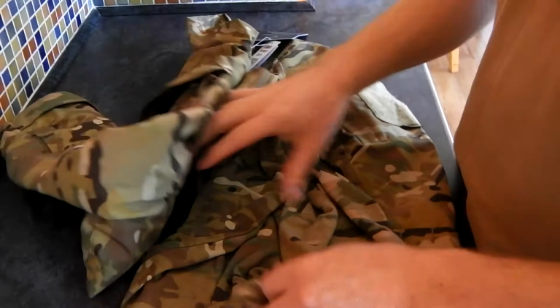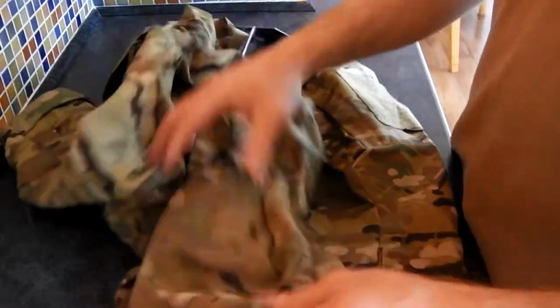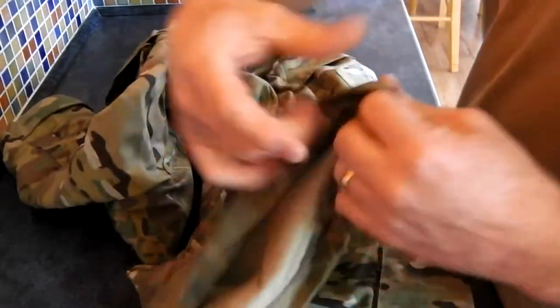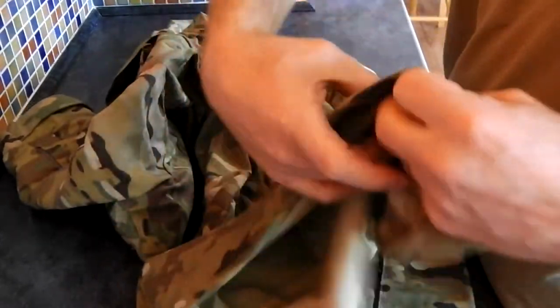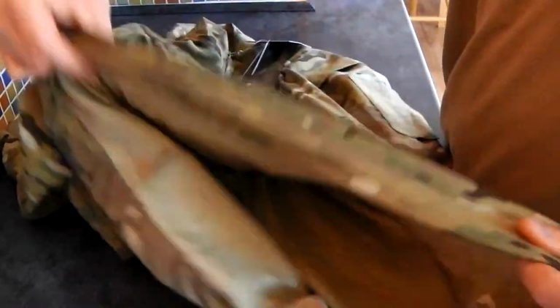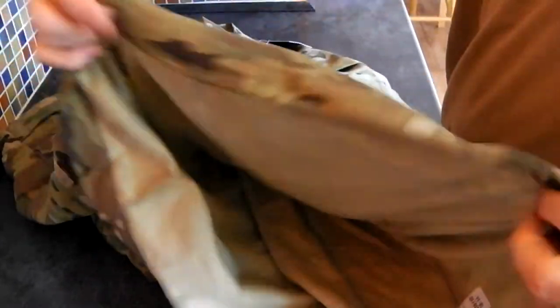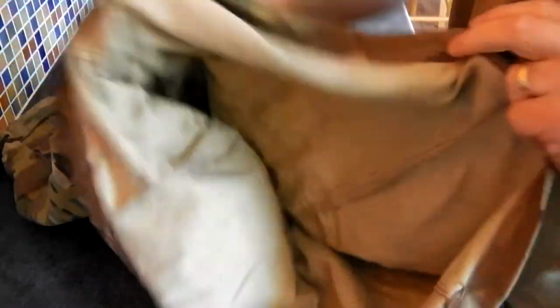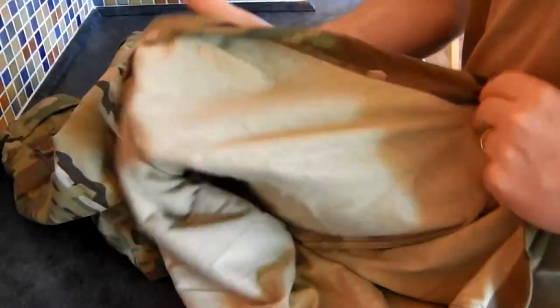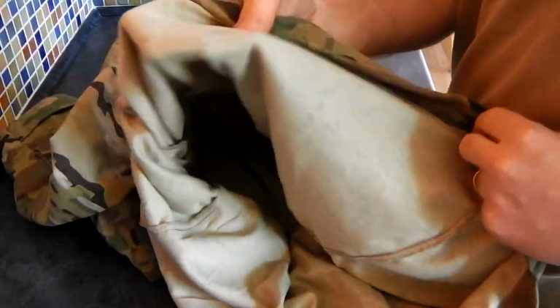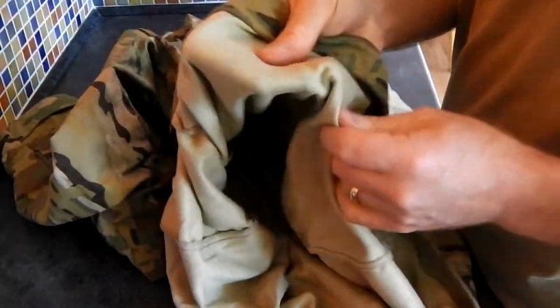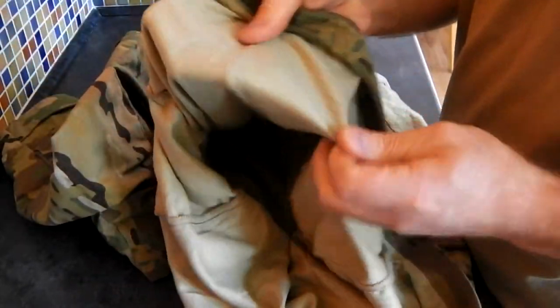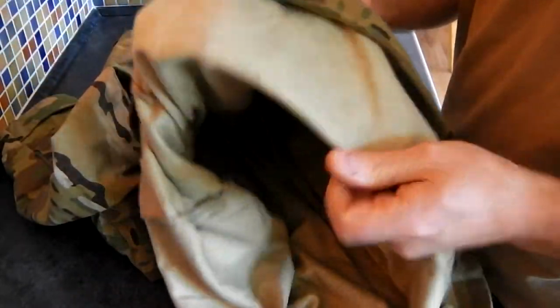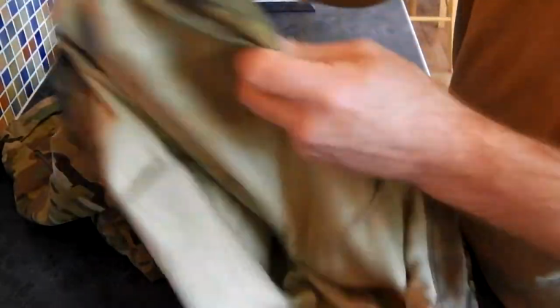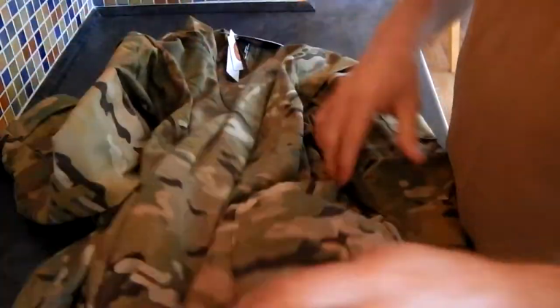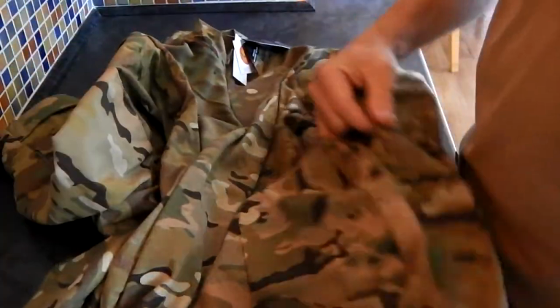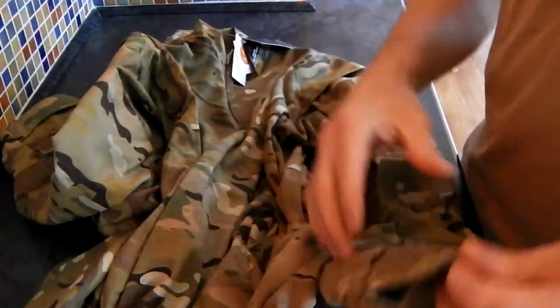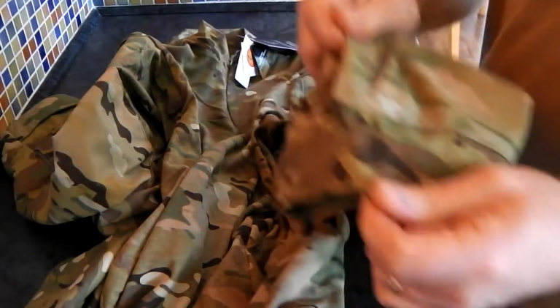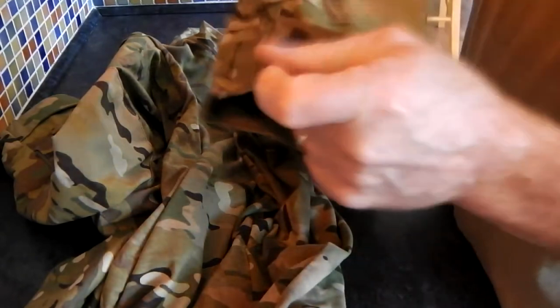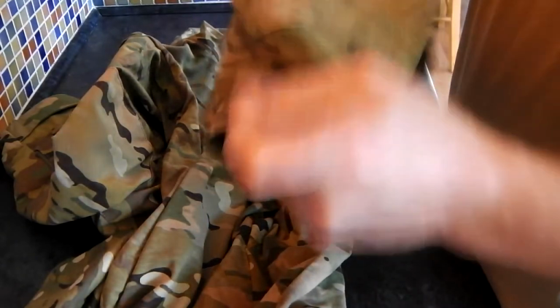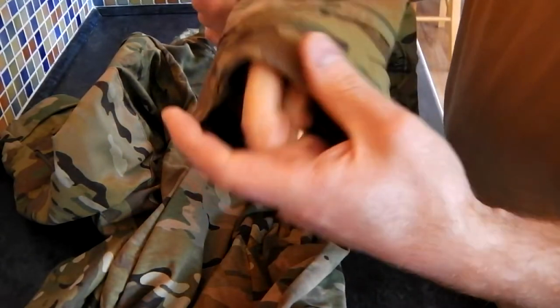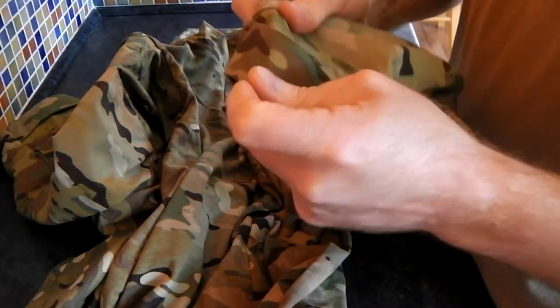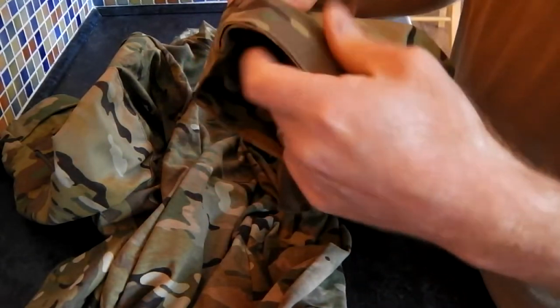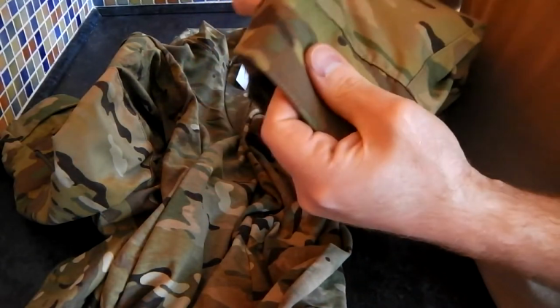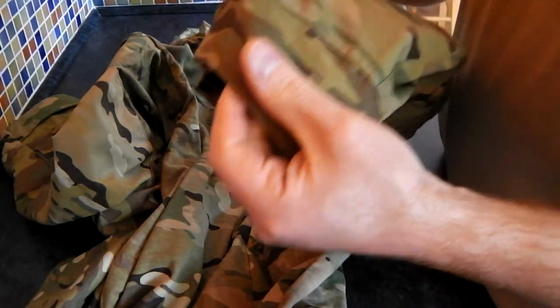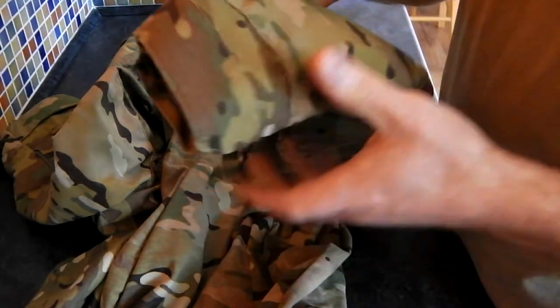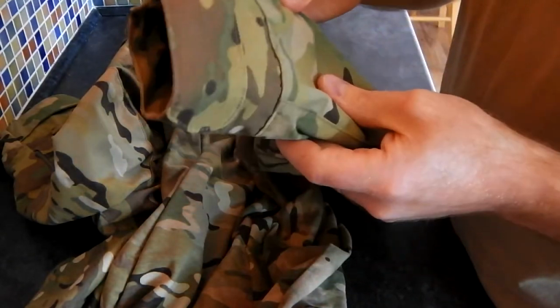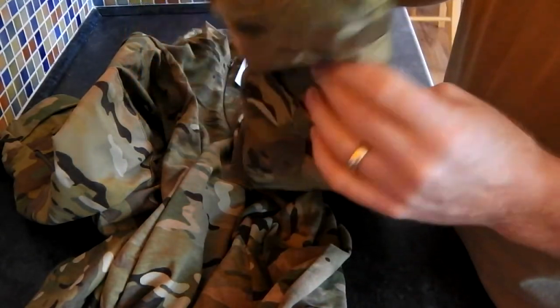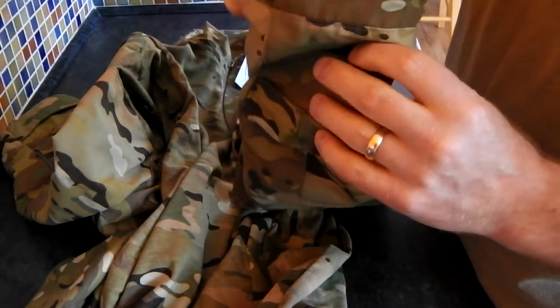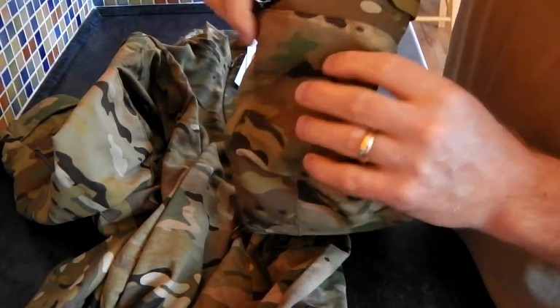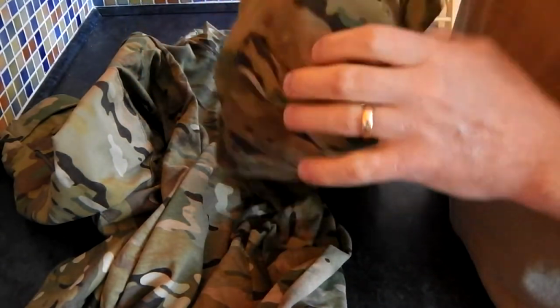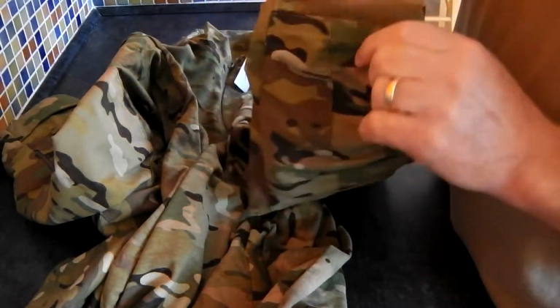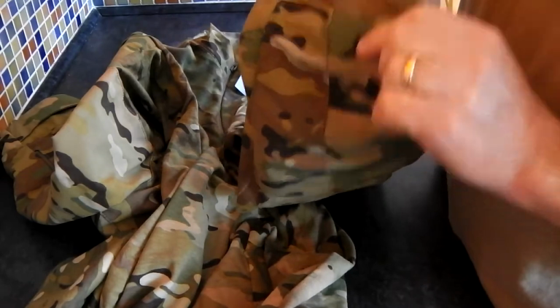The actual body of it is like a t-shirt but a heavy gauge t-shirt. And then the sleeves are more like a sort of ripstop BDU material but they're quite heavy duty.